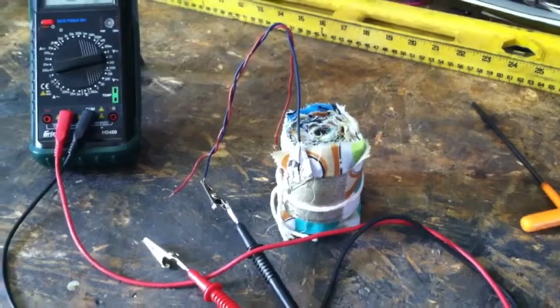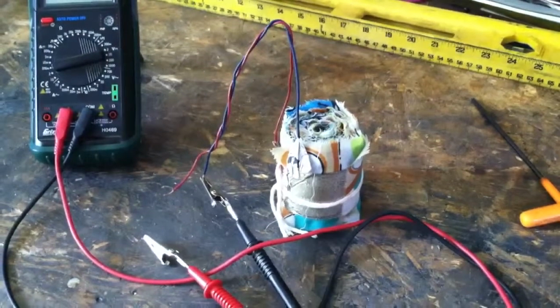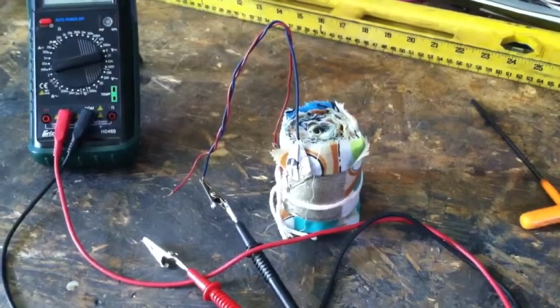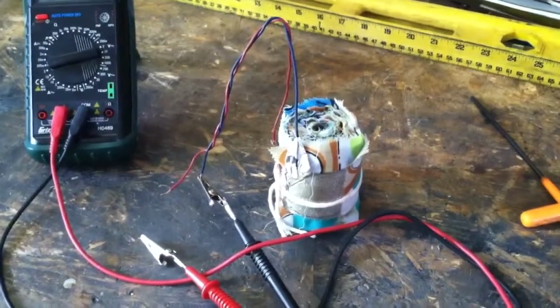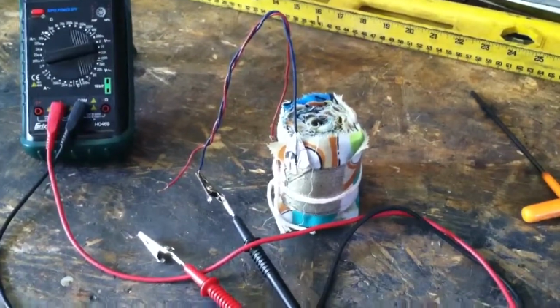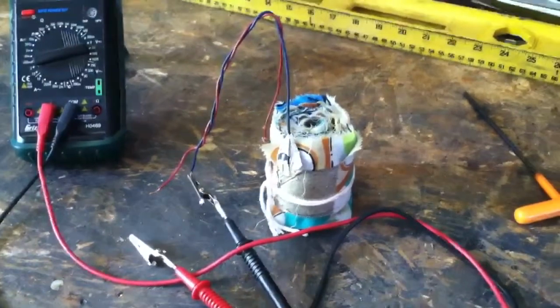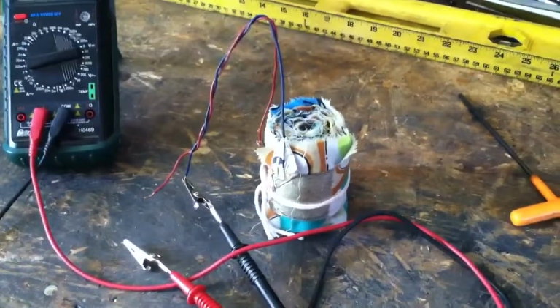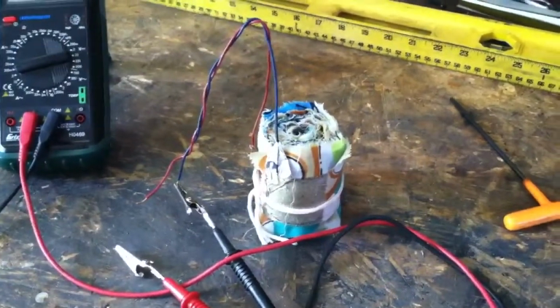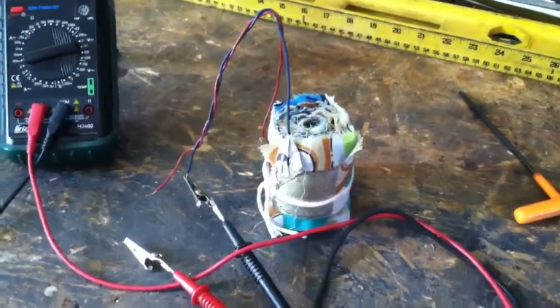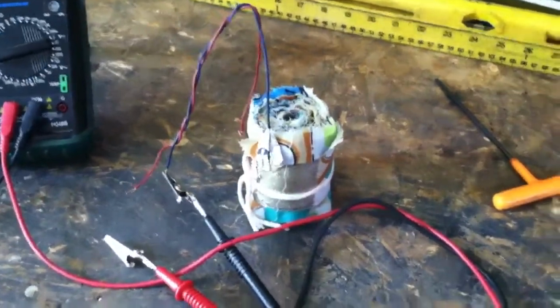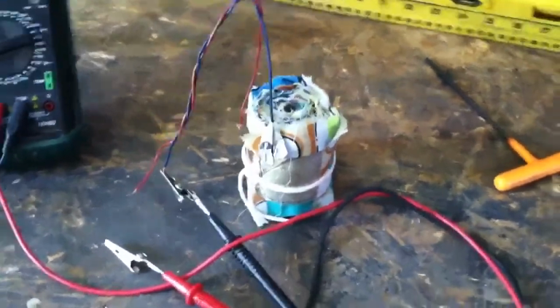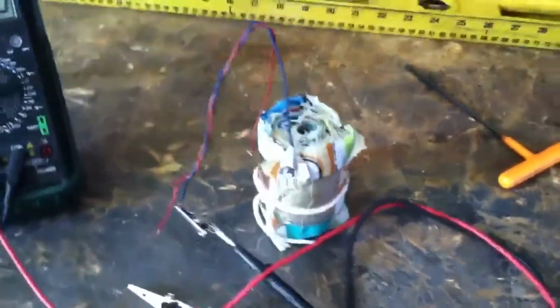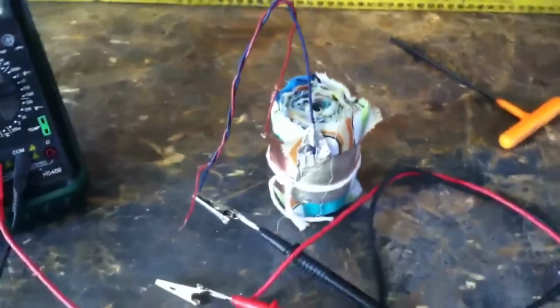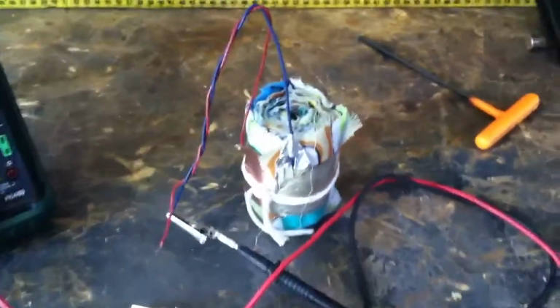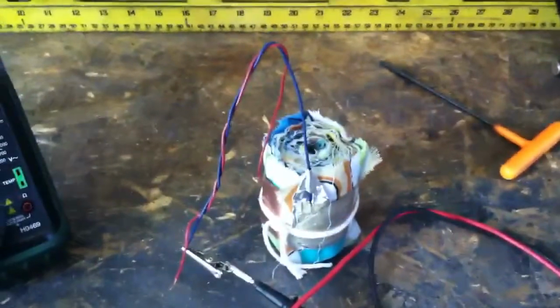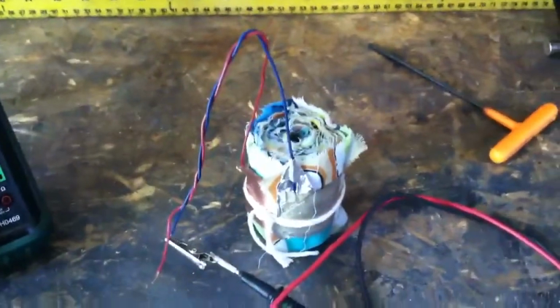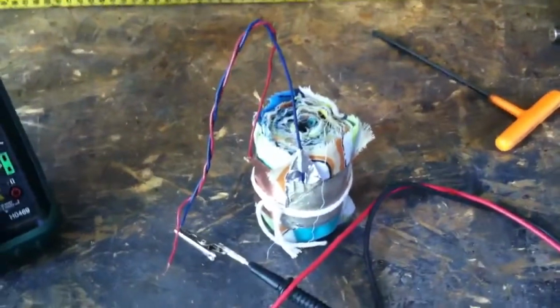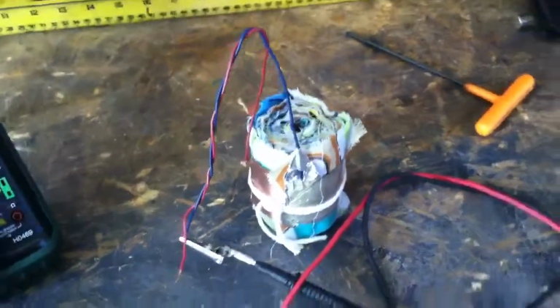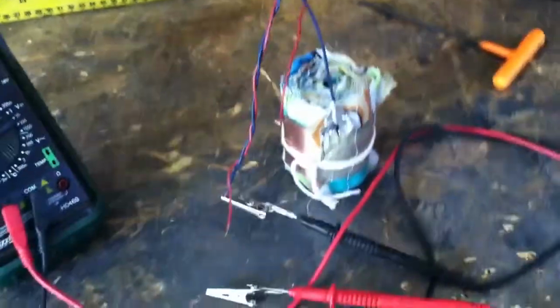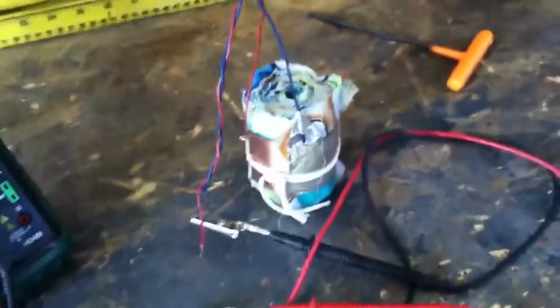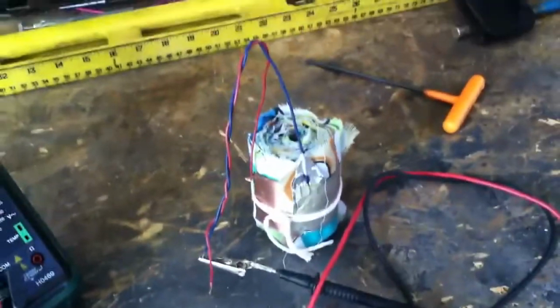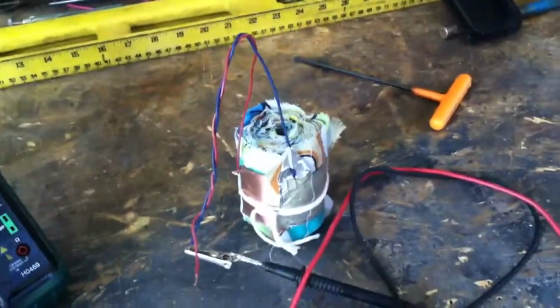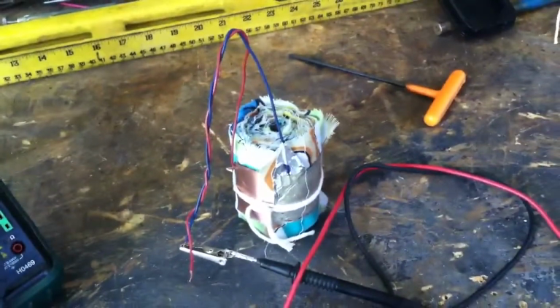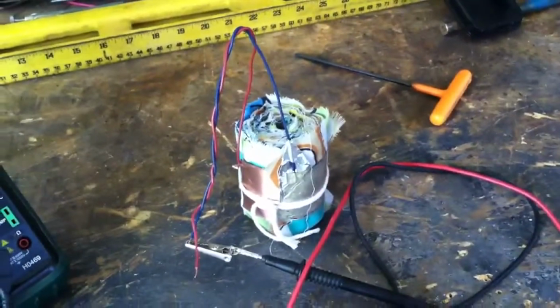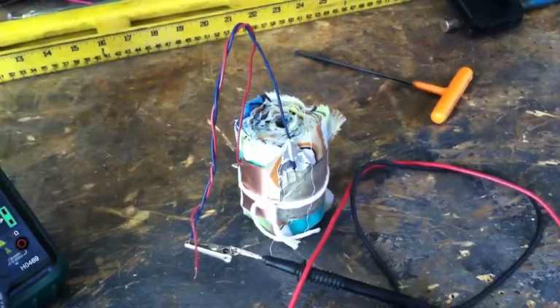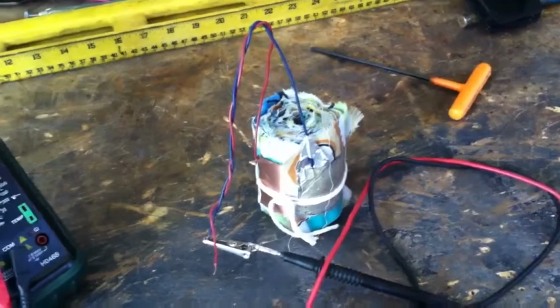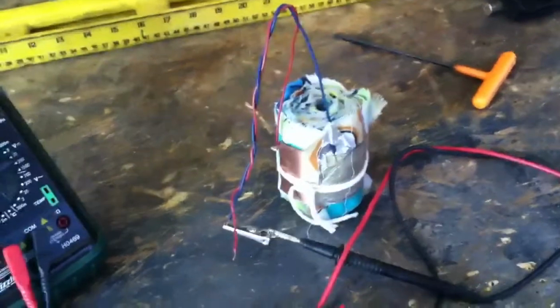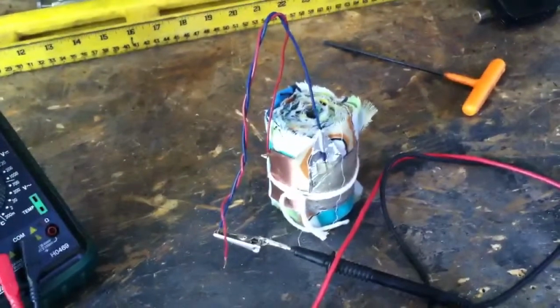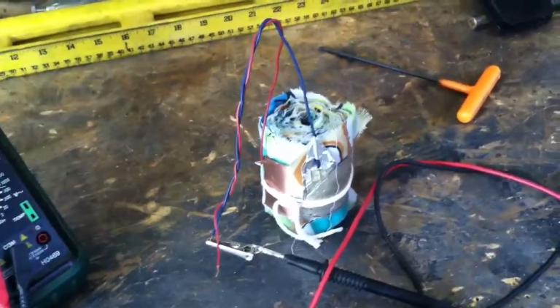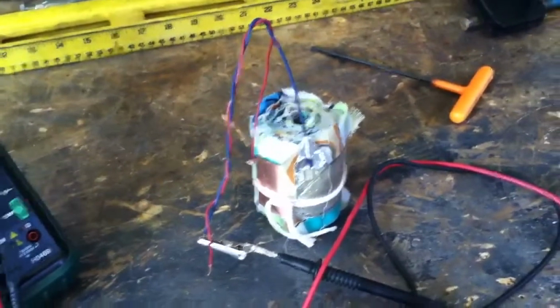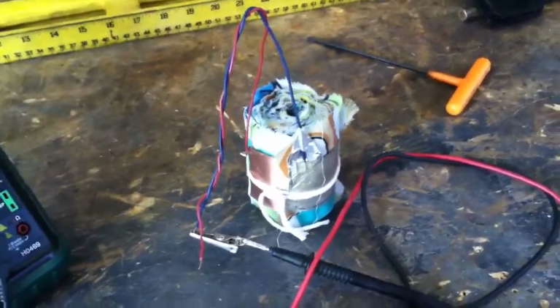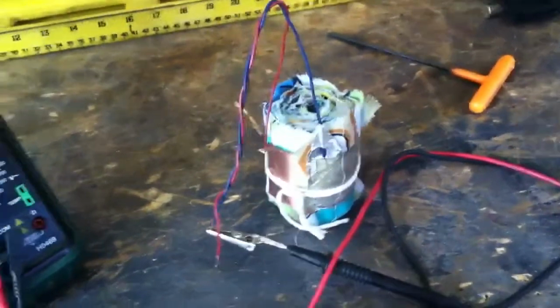Howdy folks, Gyro Jeremy here. What I've been experimenting with today is what they call an earth capacitor. I think it's kind of a cross between a battery and a capacitor, but that's what they call it anyhow.